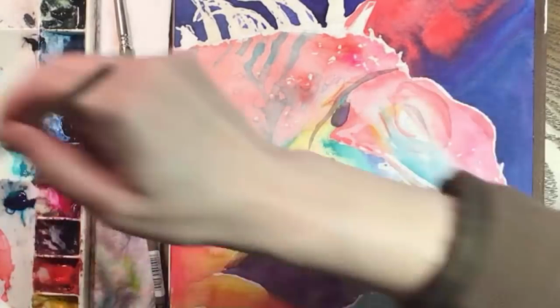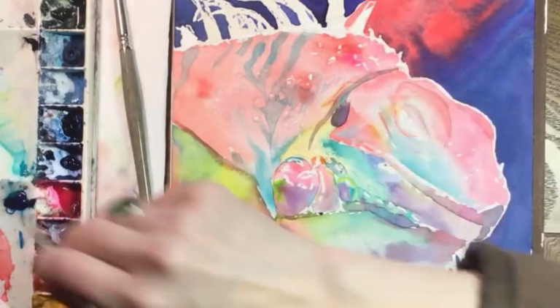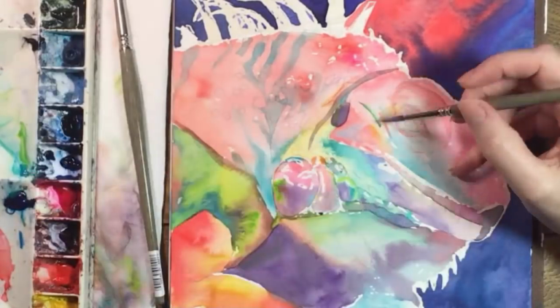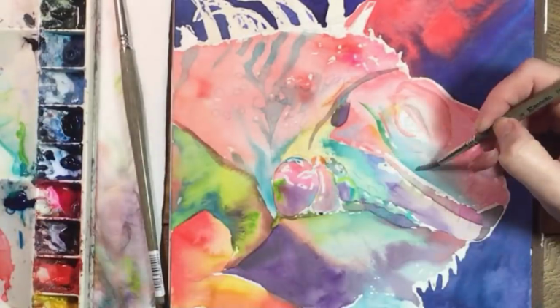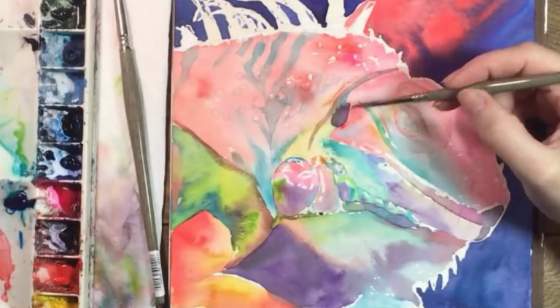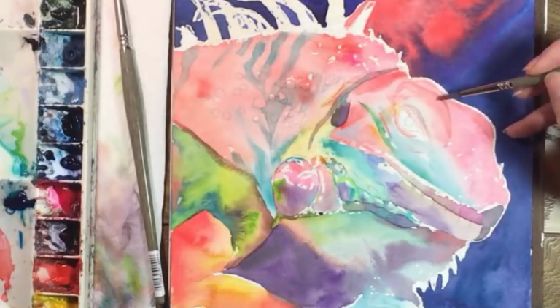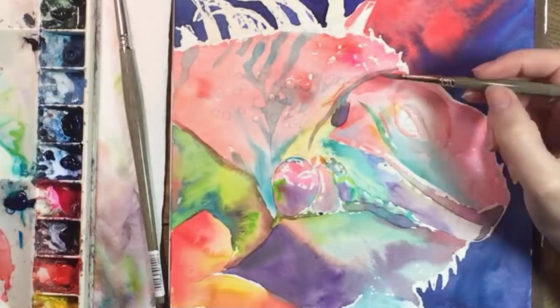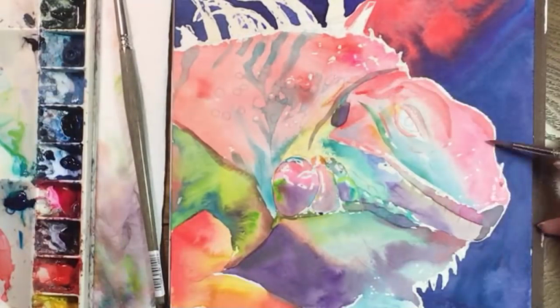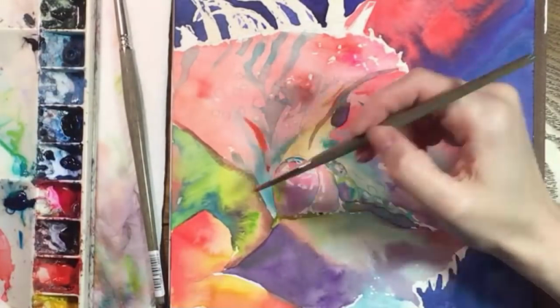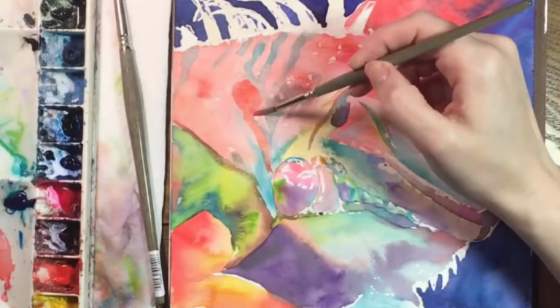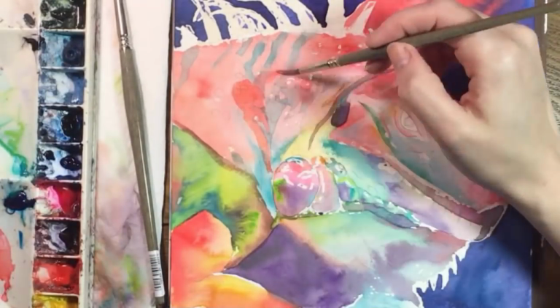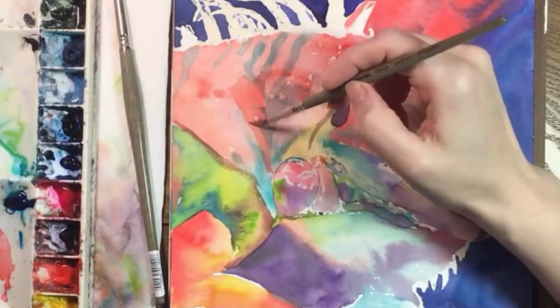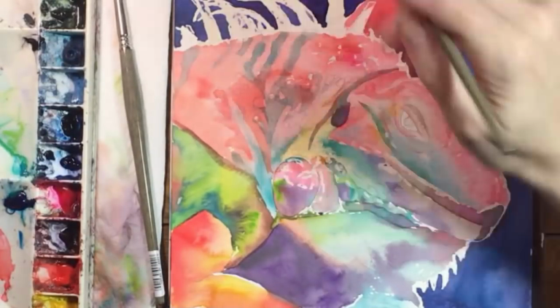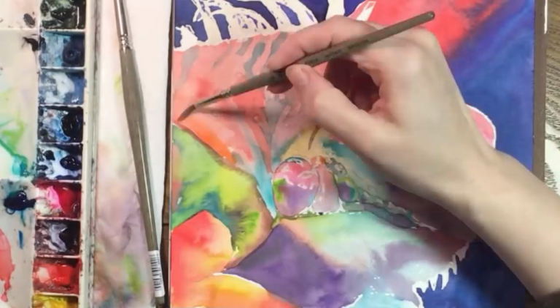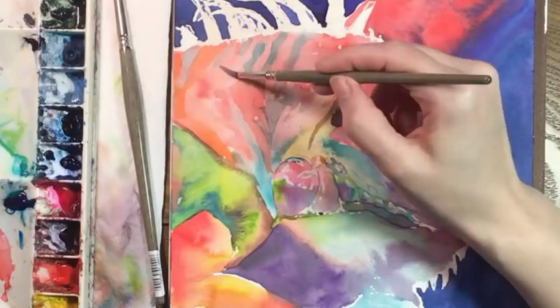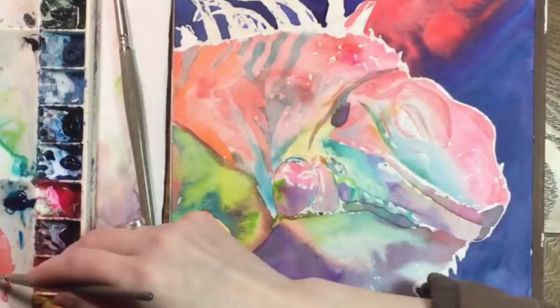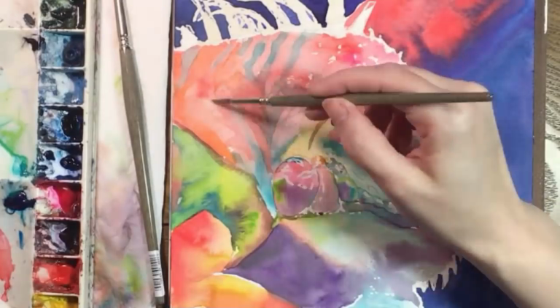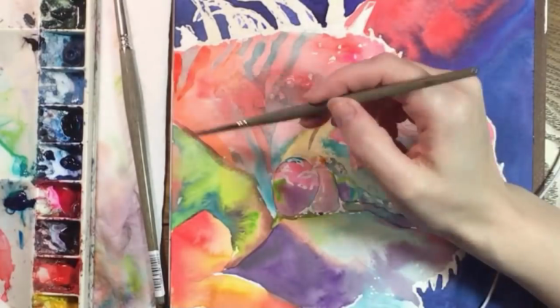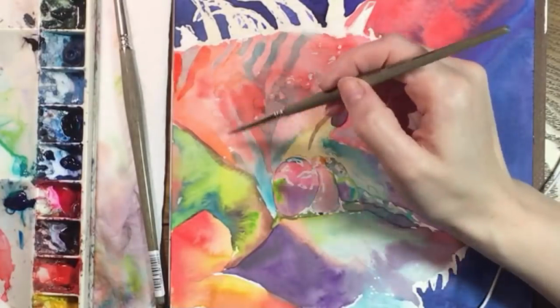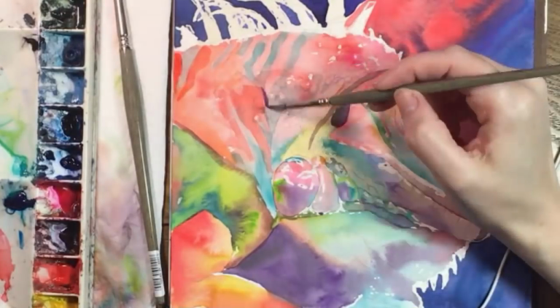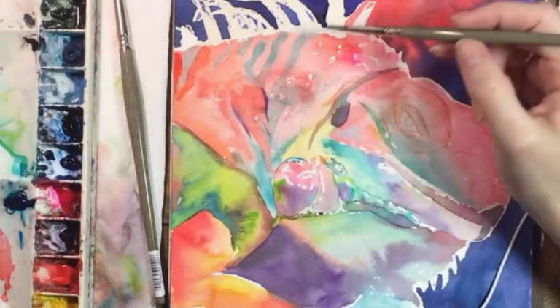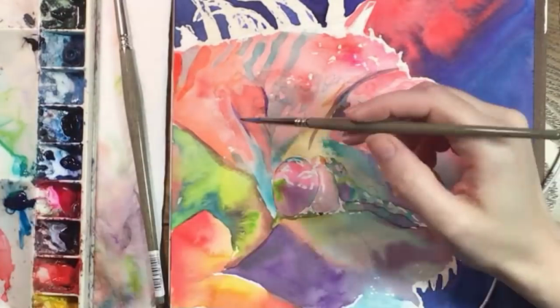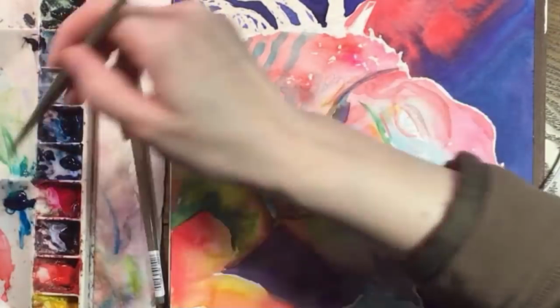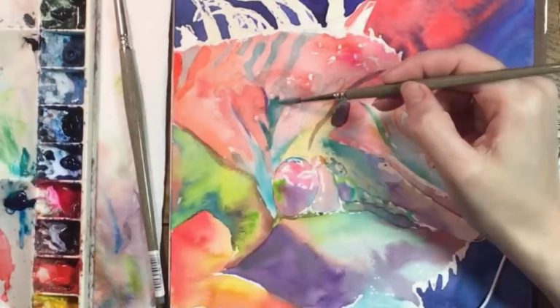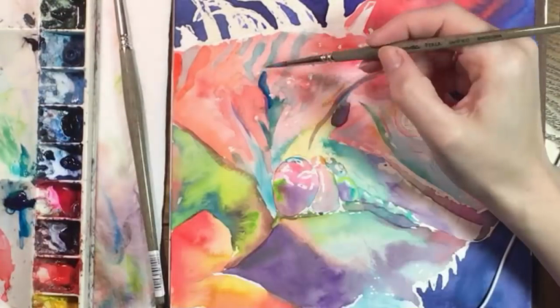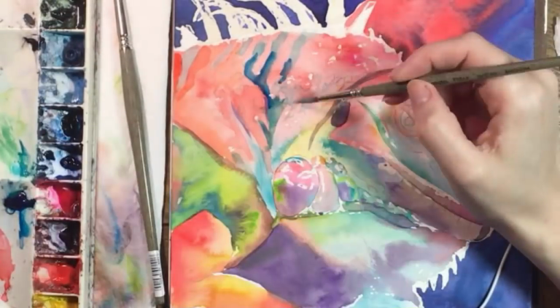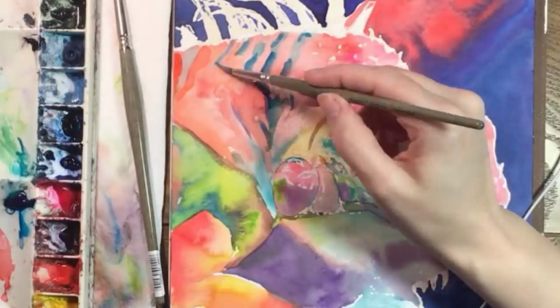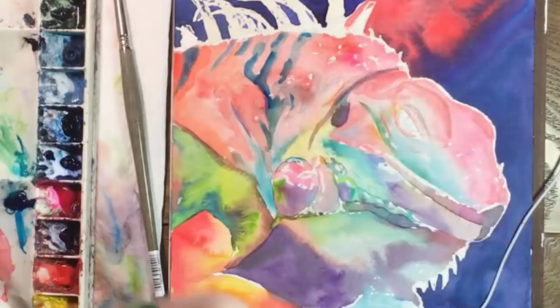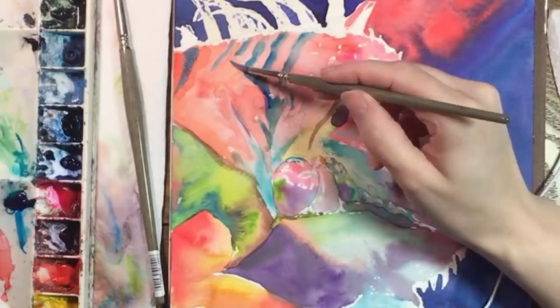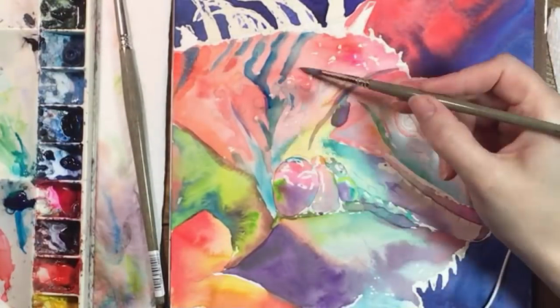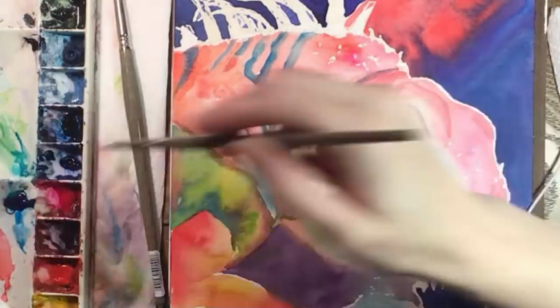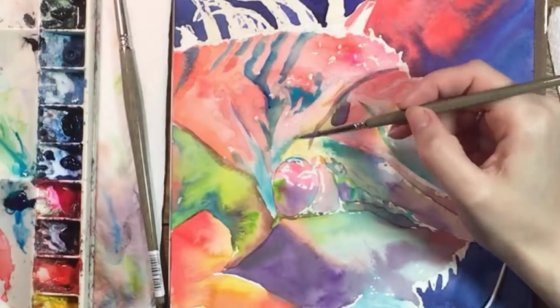The spikes on the iguana's back are casting blue shadows down its side, and I'm making that blue more prominent. Then I'll add more intense oranges and pinks.